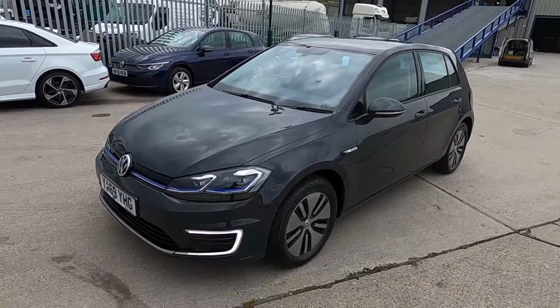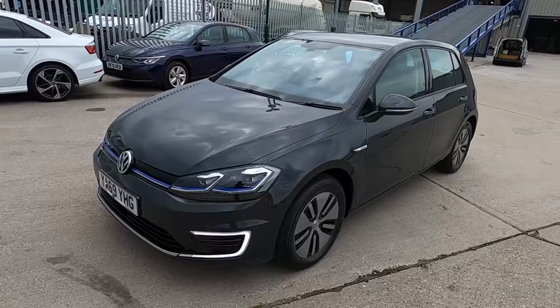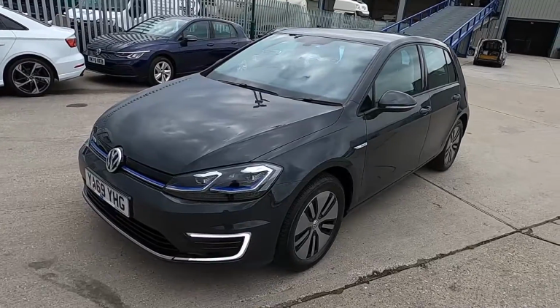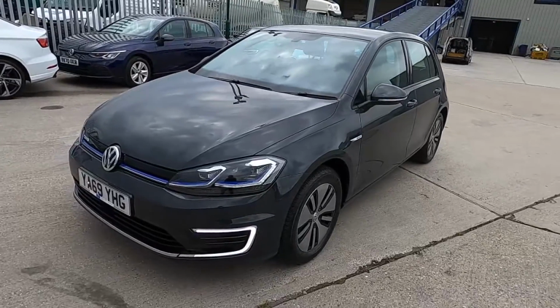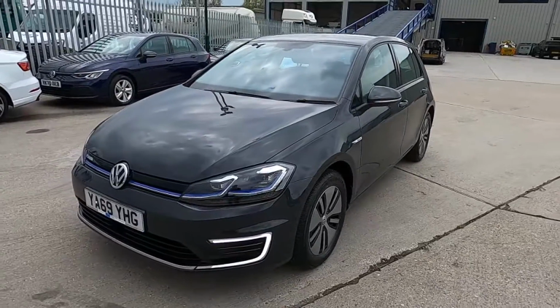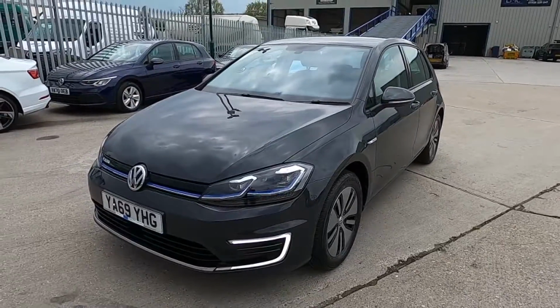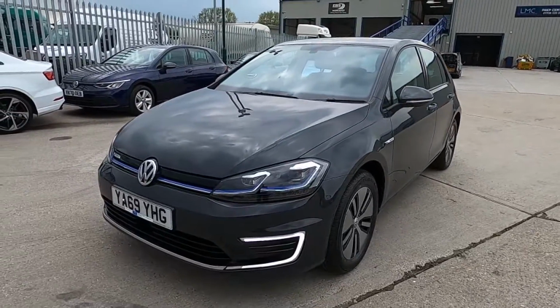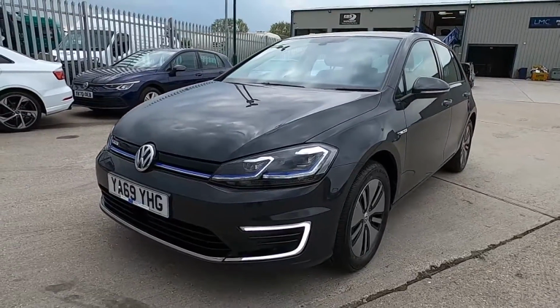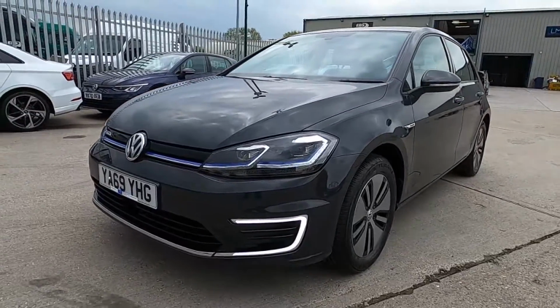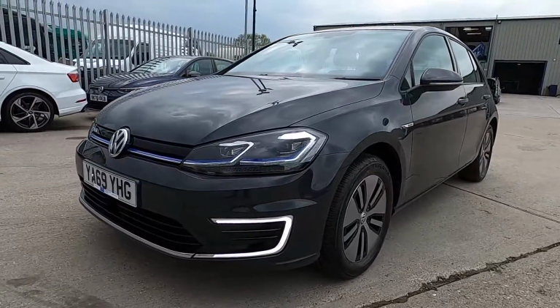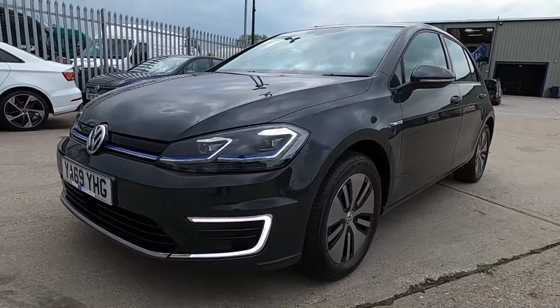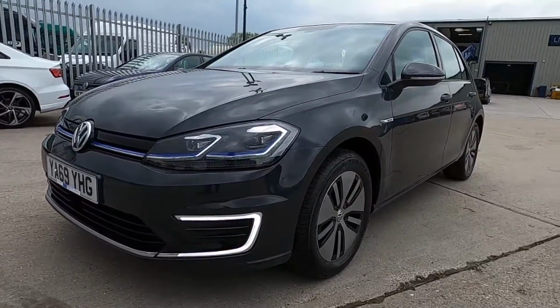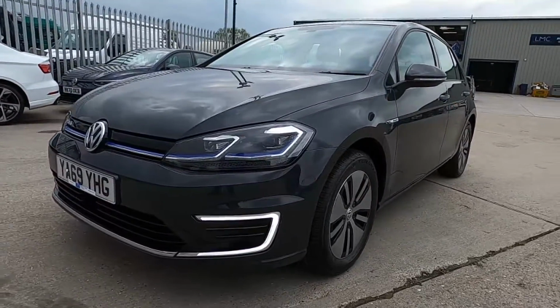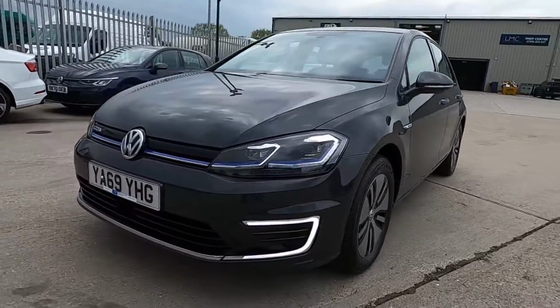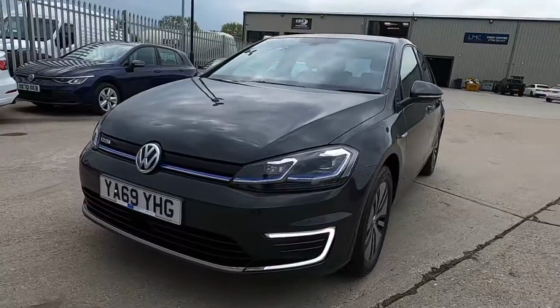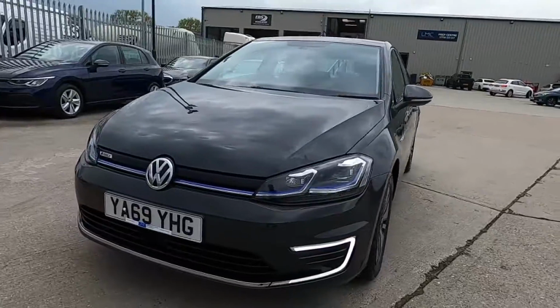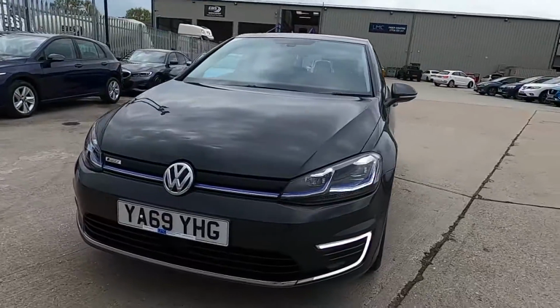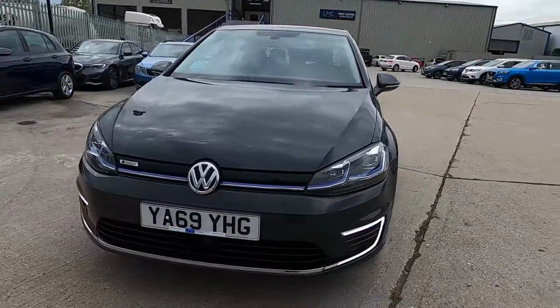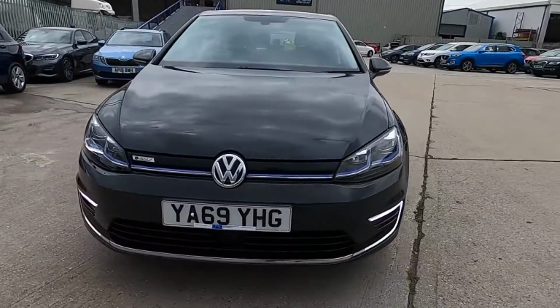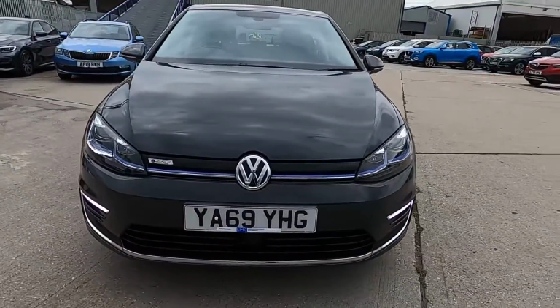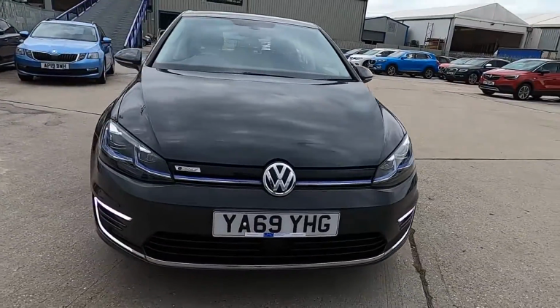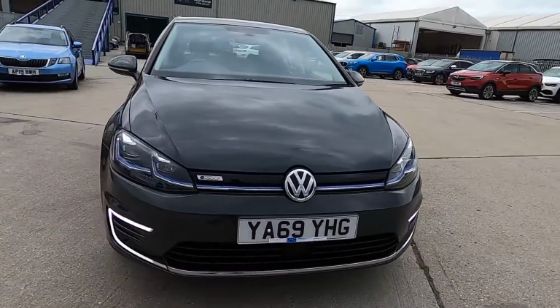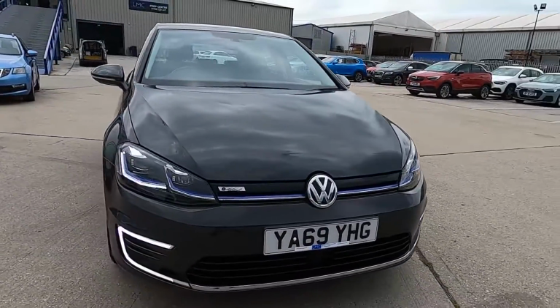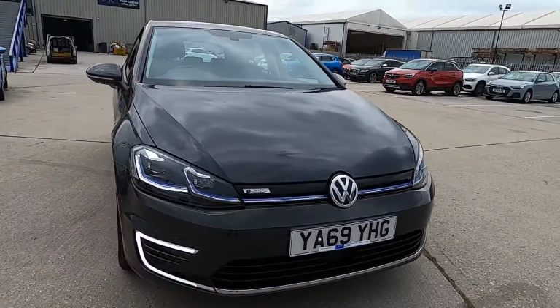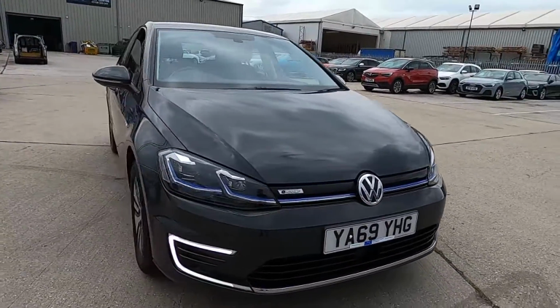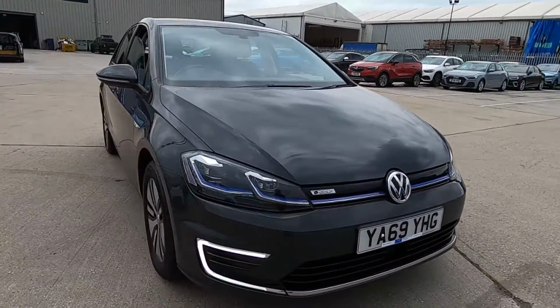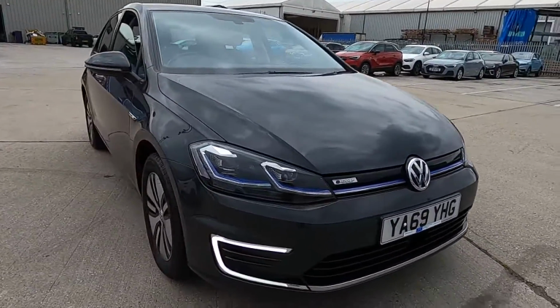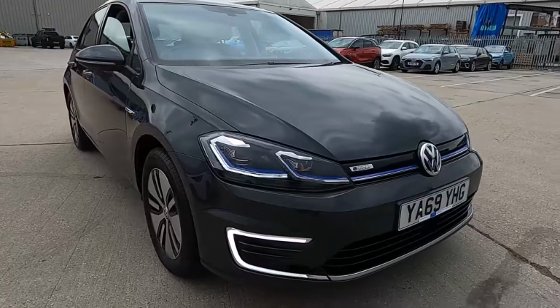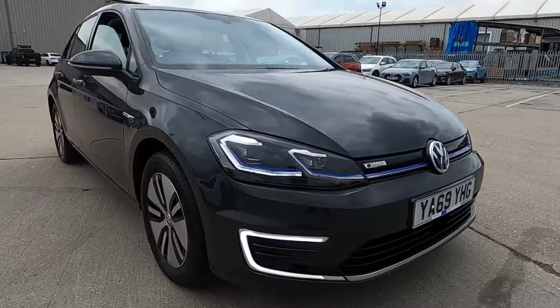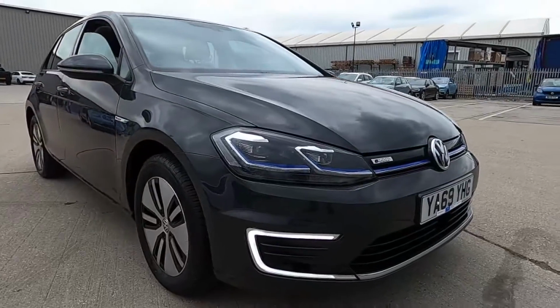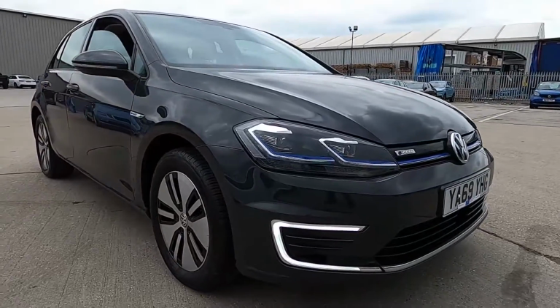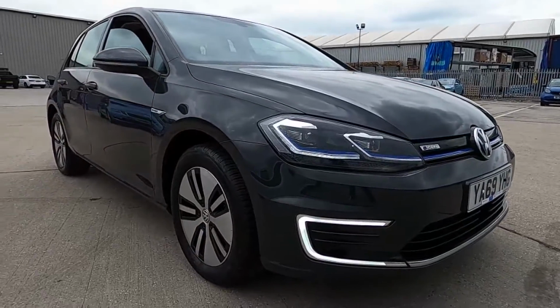This Volkswagen E-Golf is a fully electric car, so it's super efficient and it really is a fantastic choice if you're looking for something that's efficient, practical, reliable, and good looking as well.